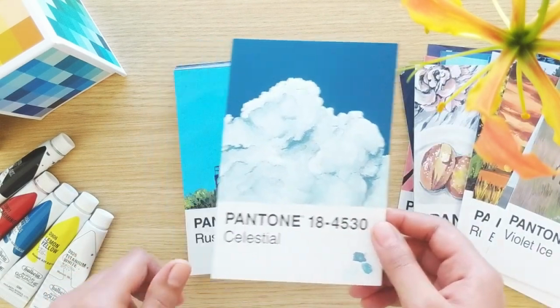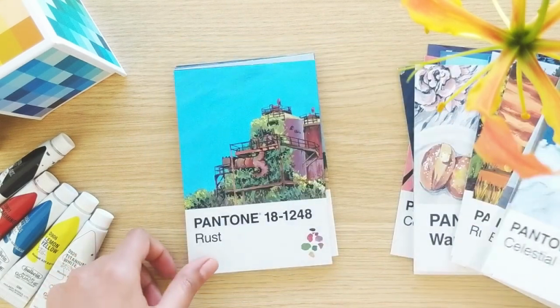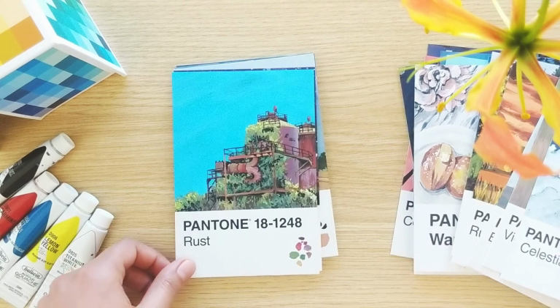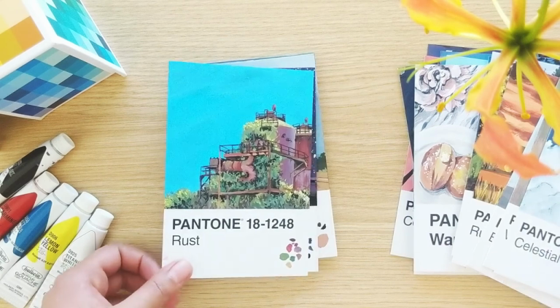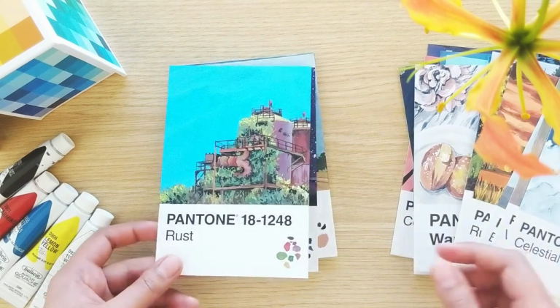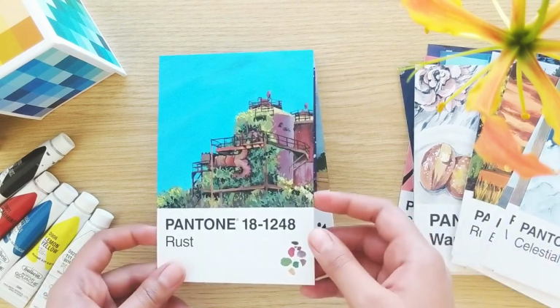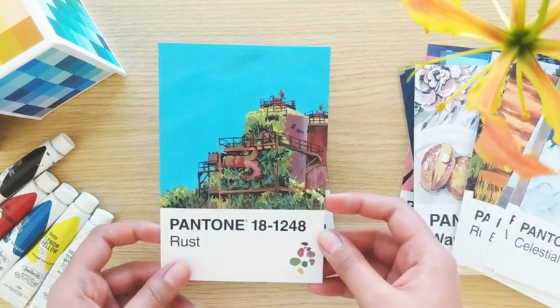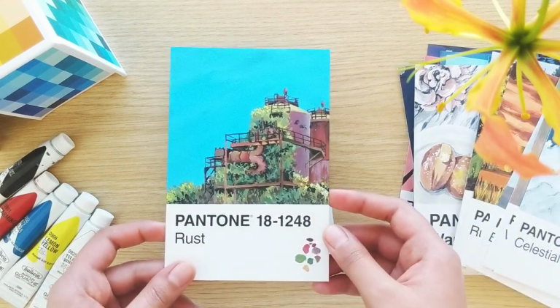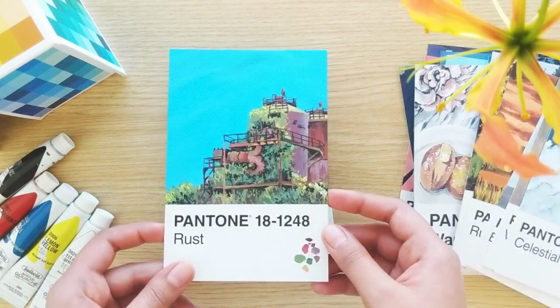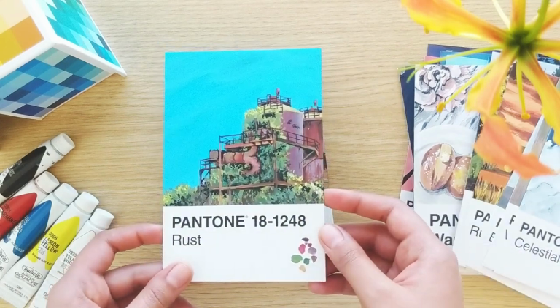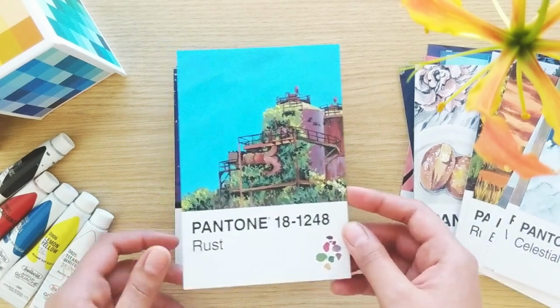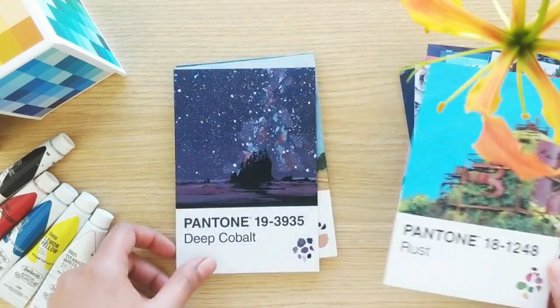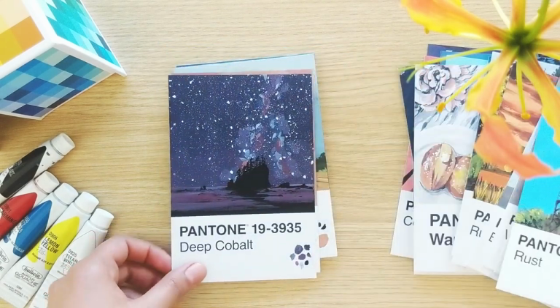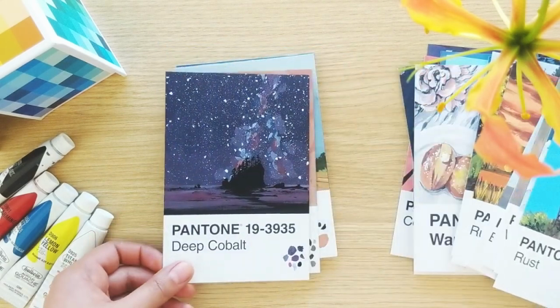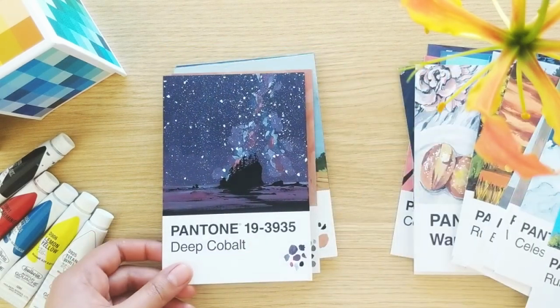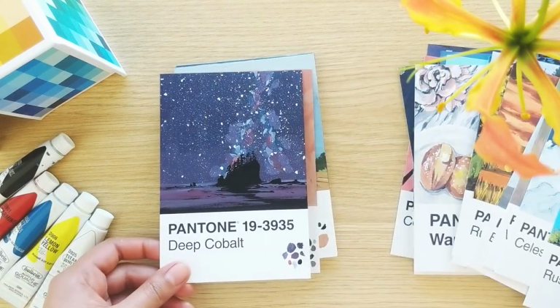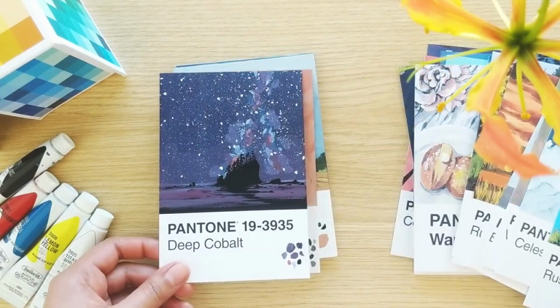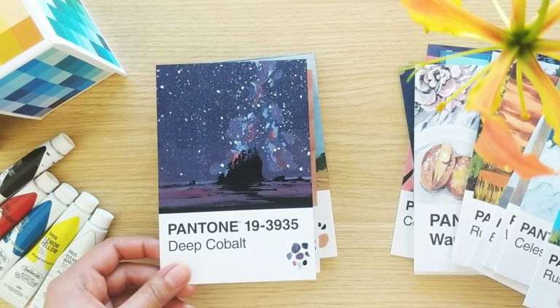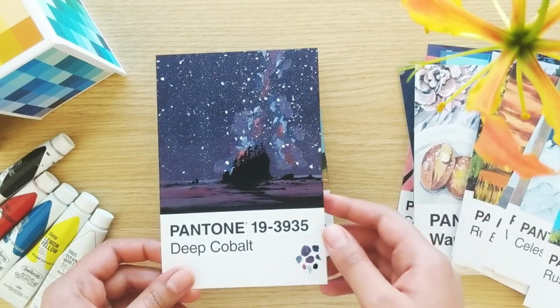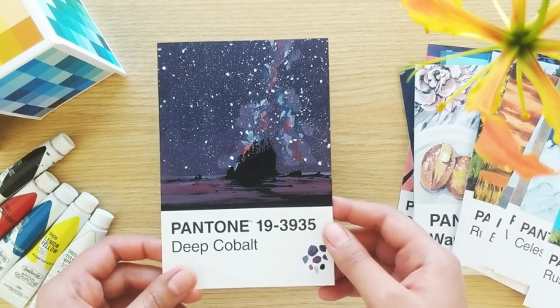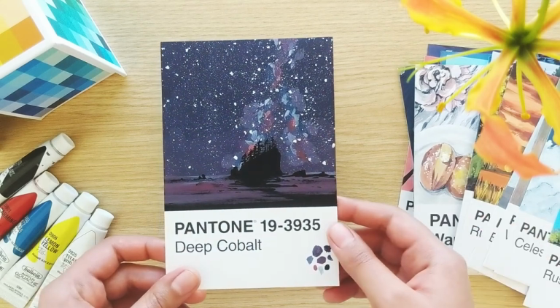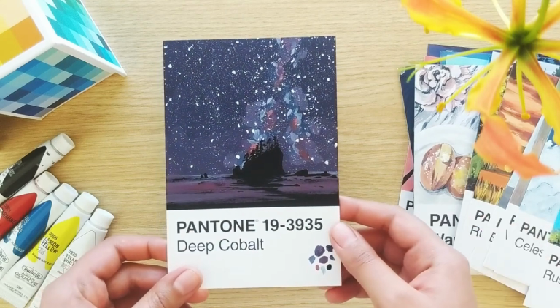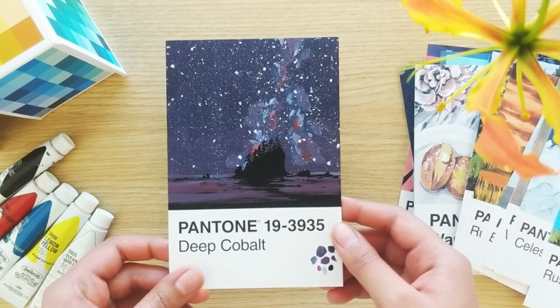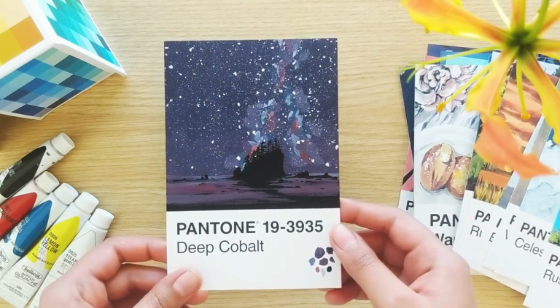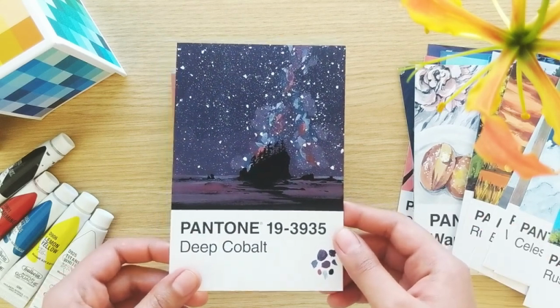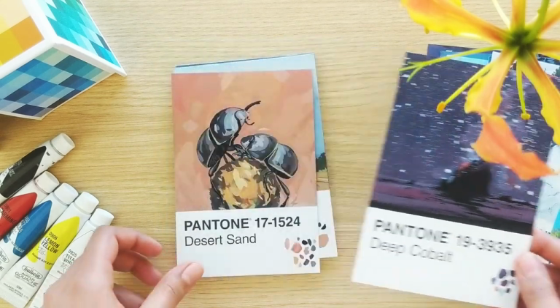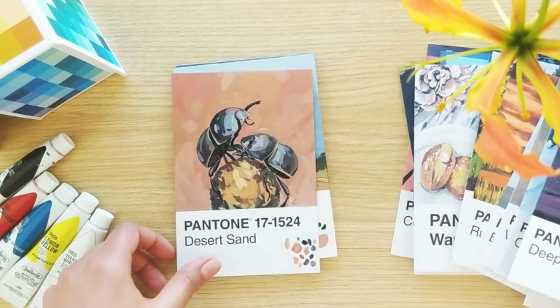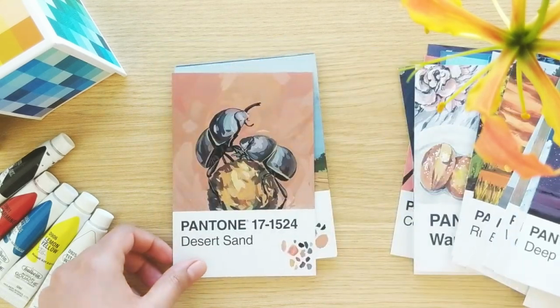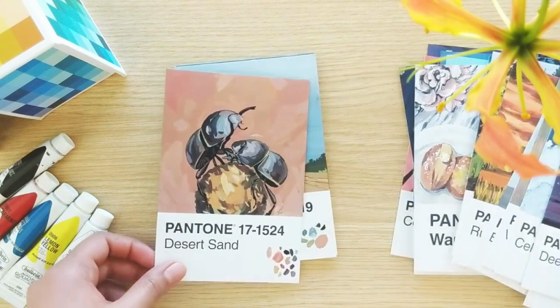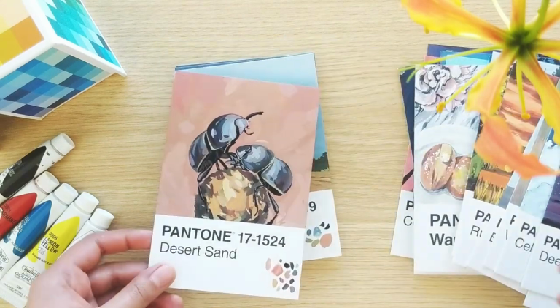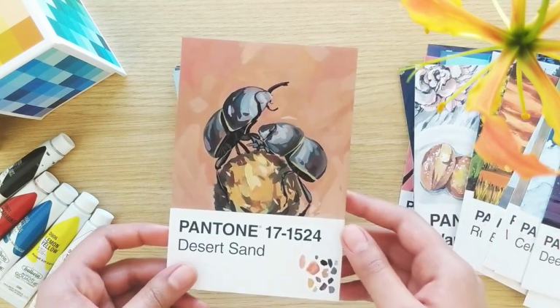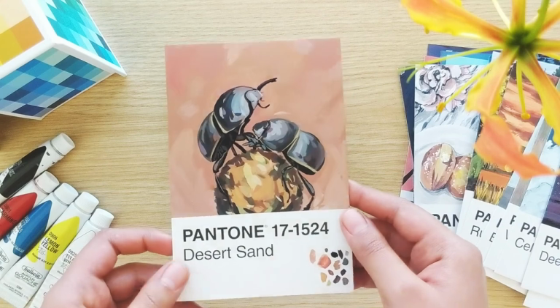On average, I would say each piece took about two and a half hours to complete. The more detailed ones took about three hours or more.